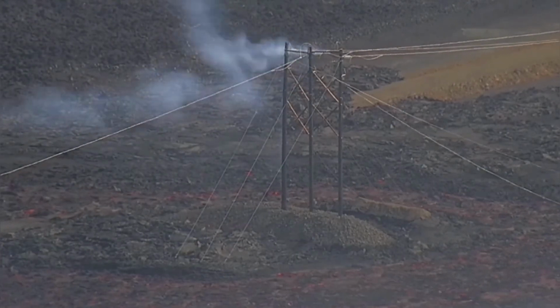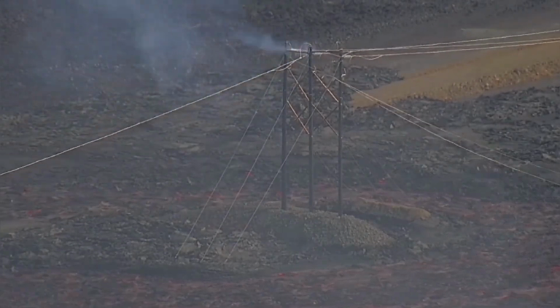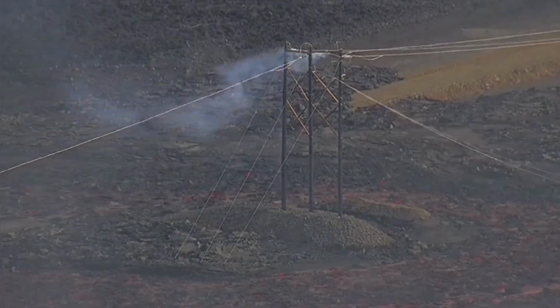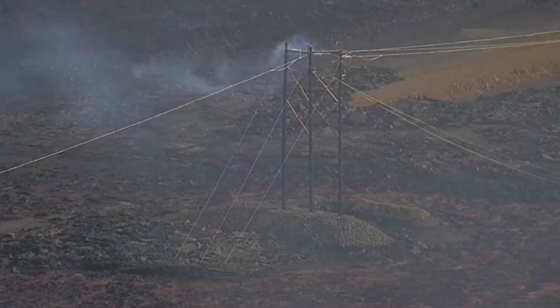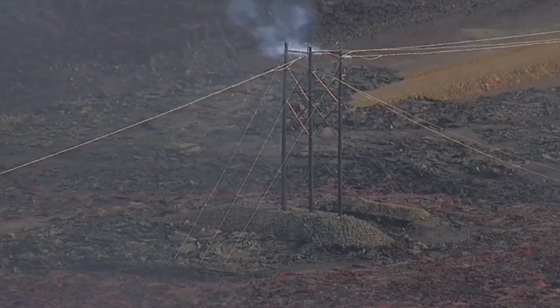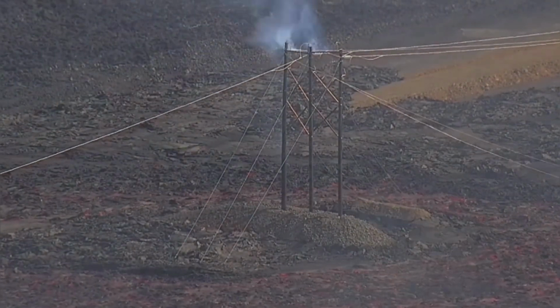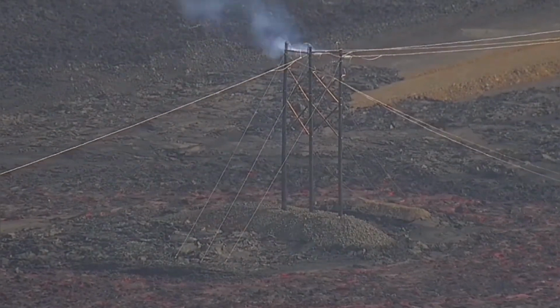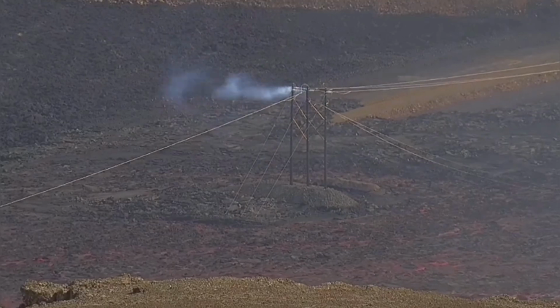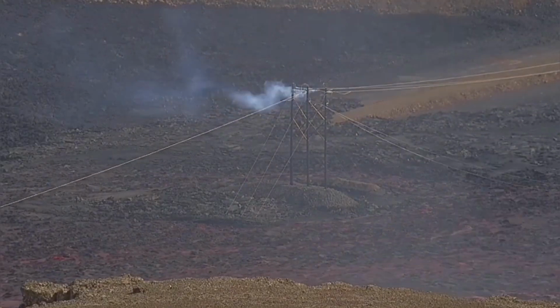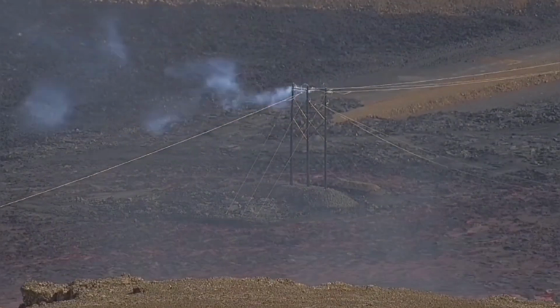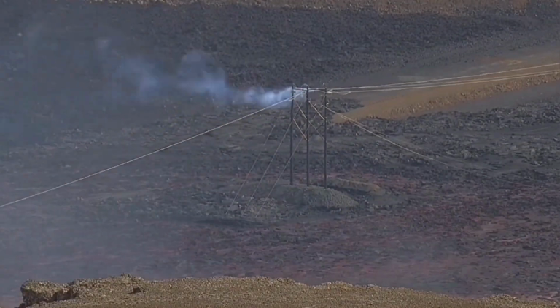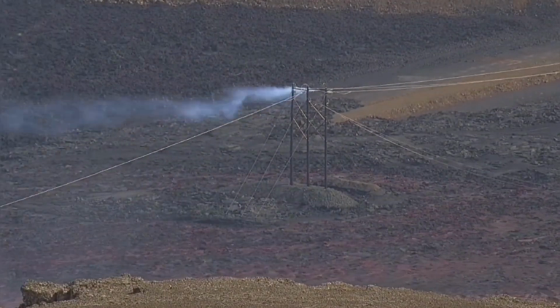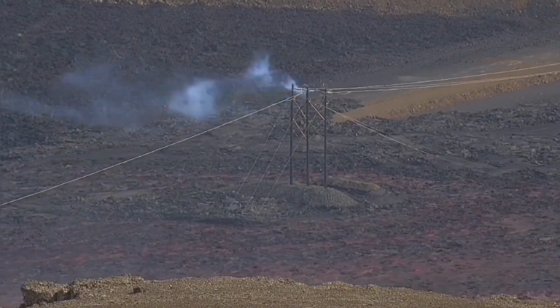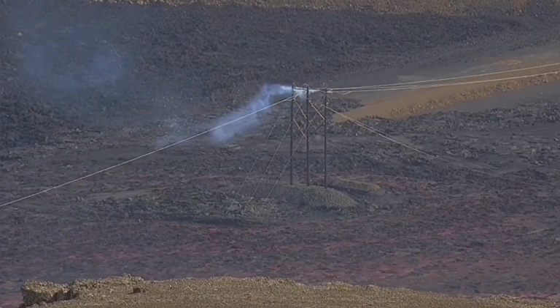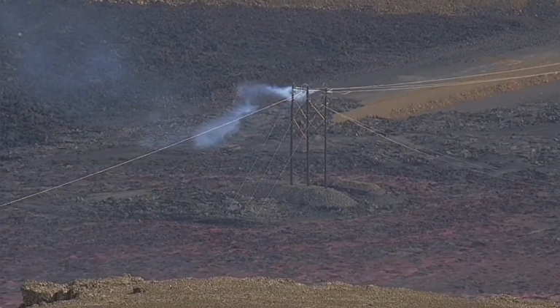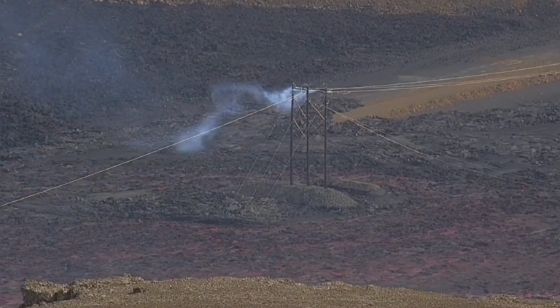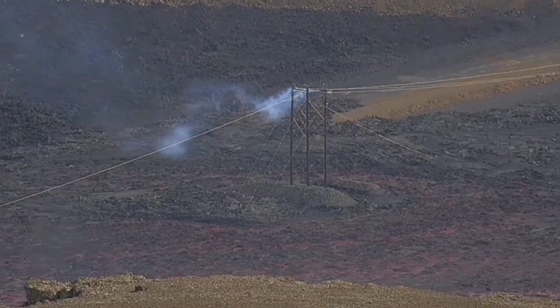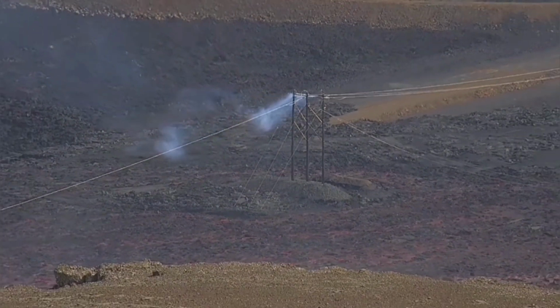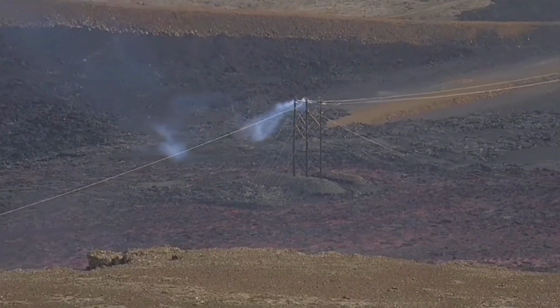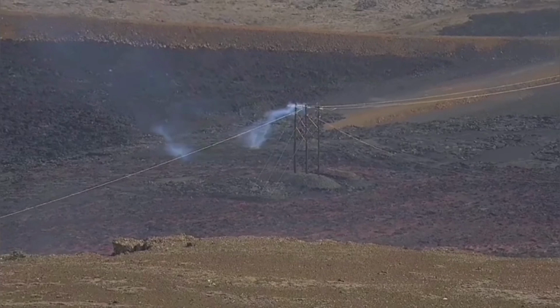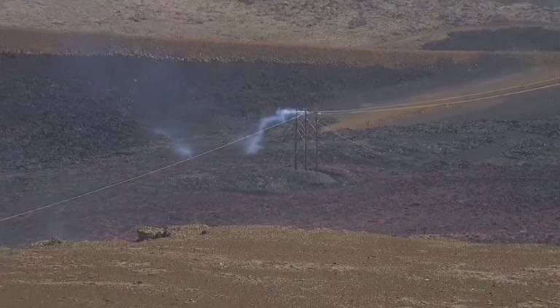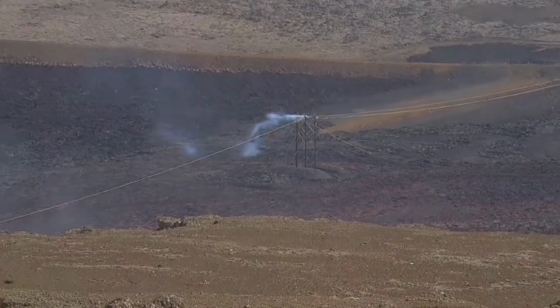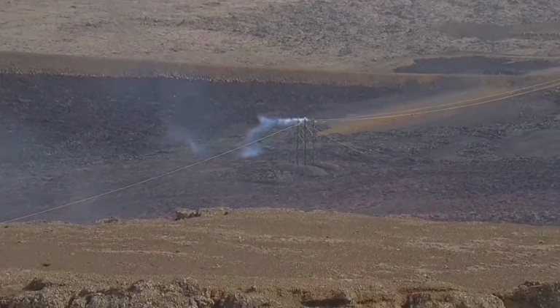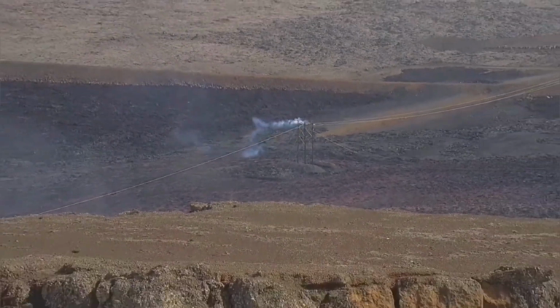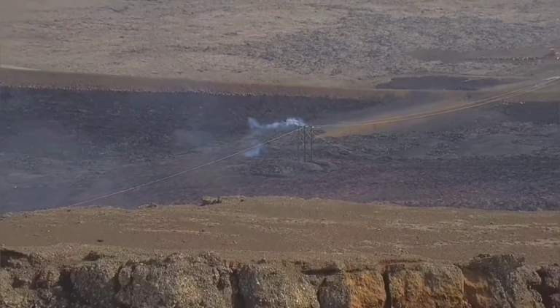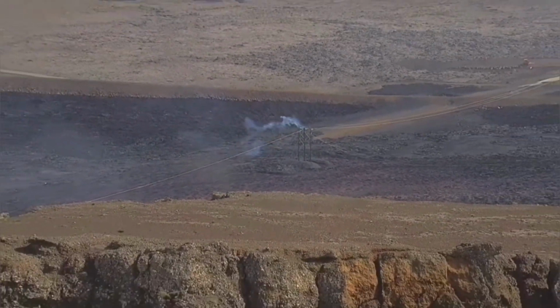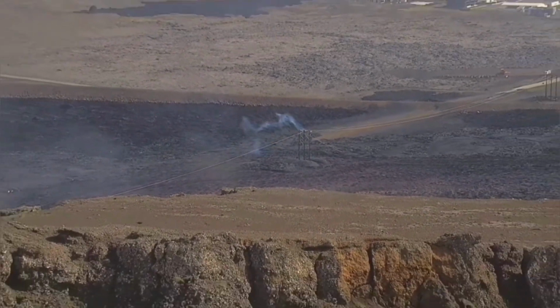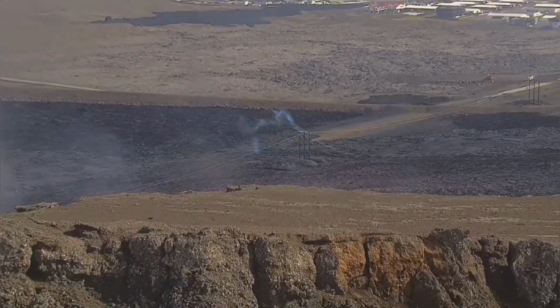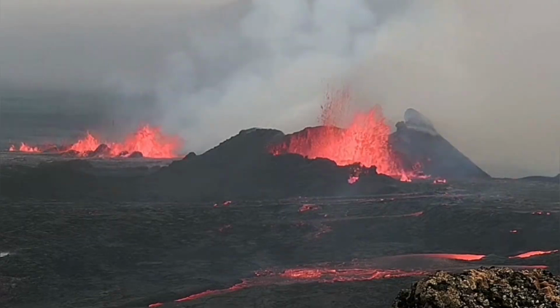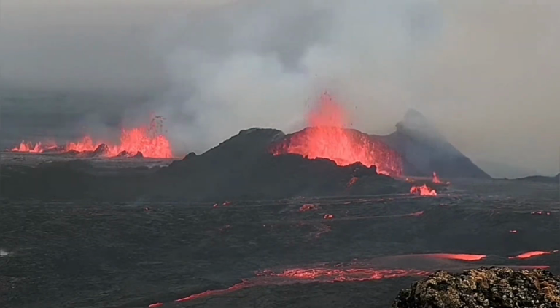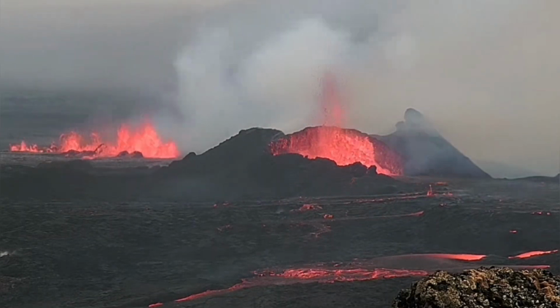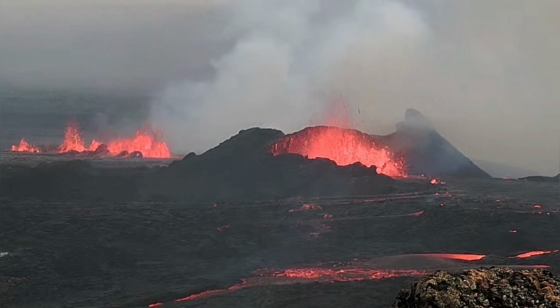This map from RUV shows that last section of the fissure — you can see it here. The lava was flowing around all the infrastructure, including the pylons visible here, flowing around them toward the western parts of the town. It didn't stop then; it flowed all through the evening.